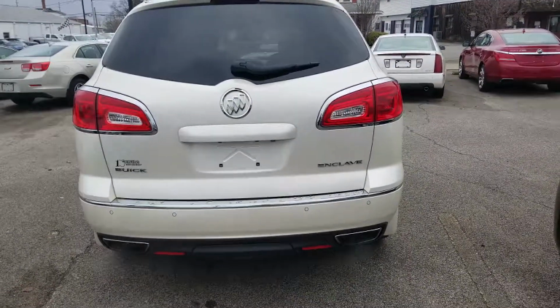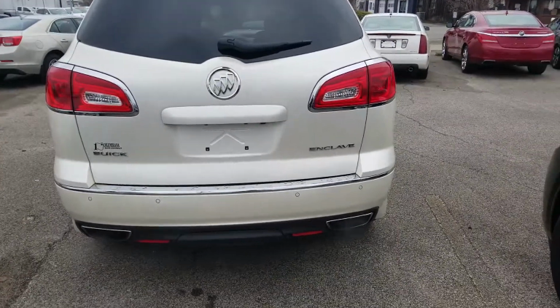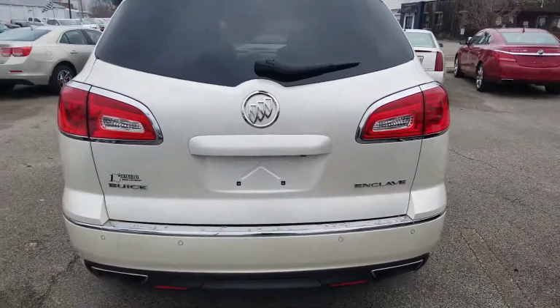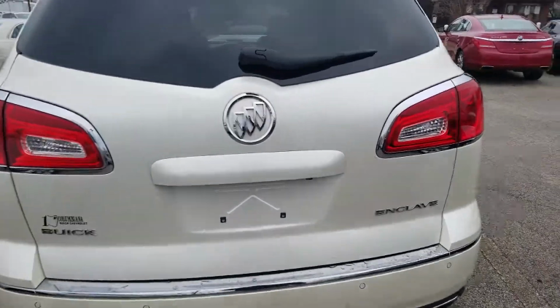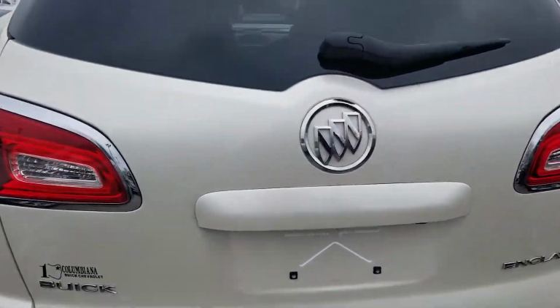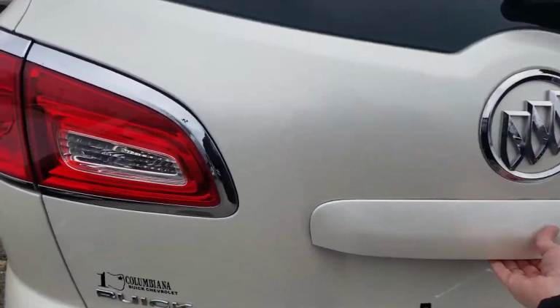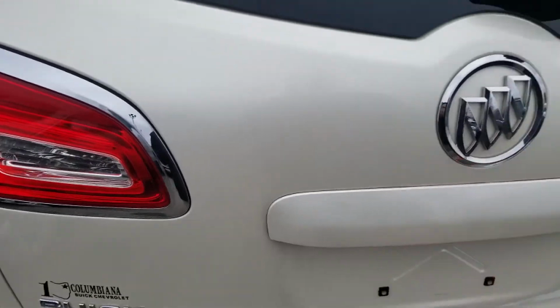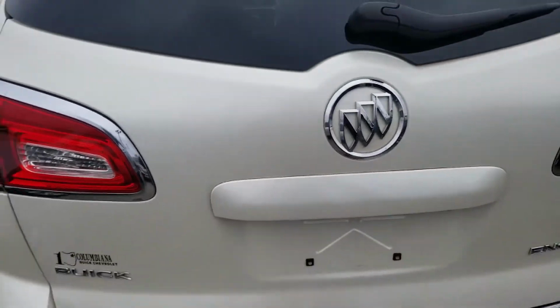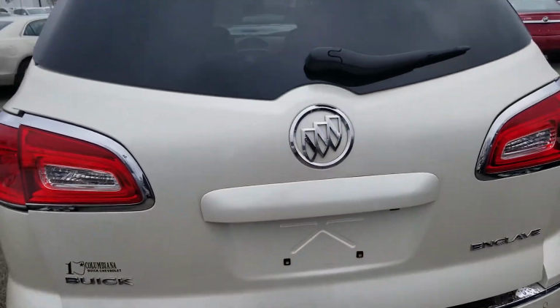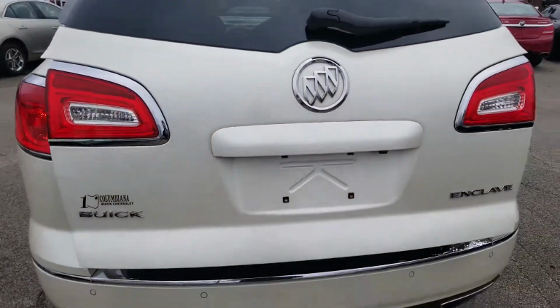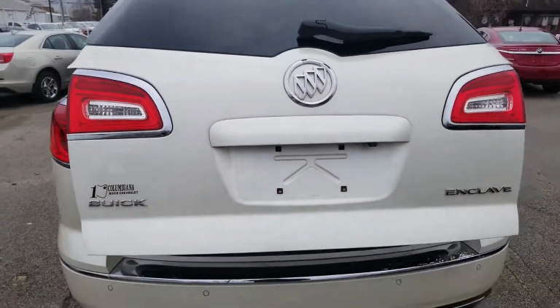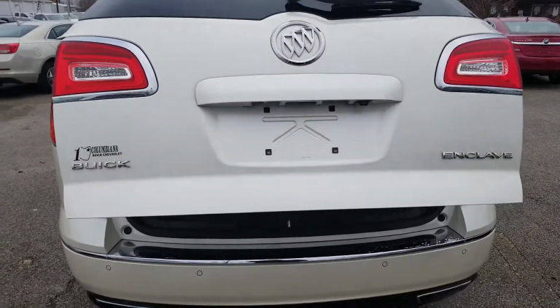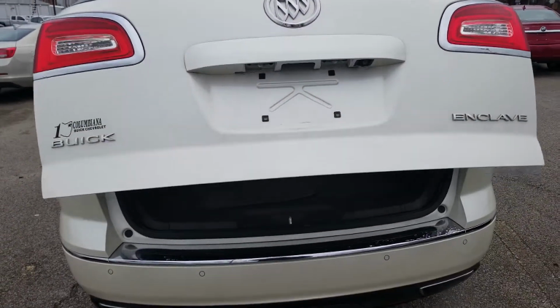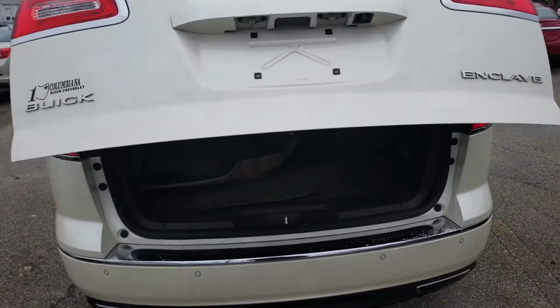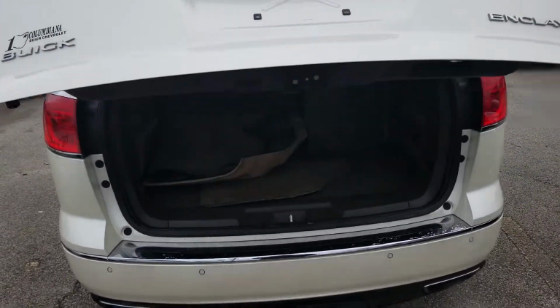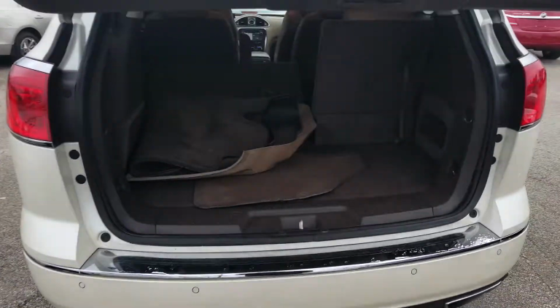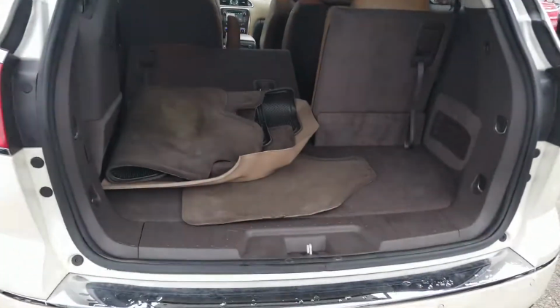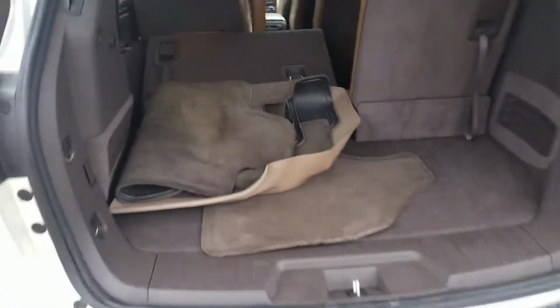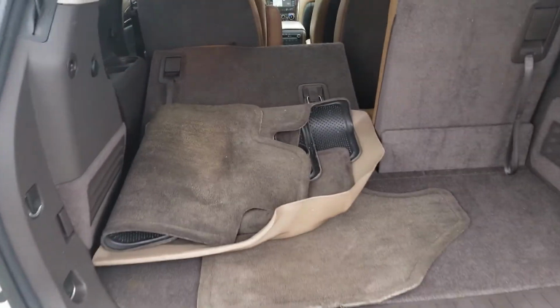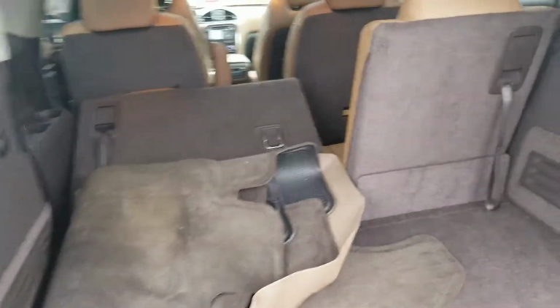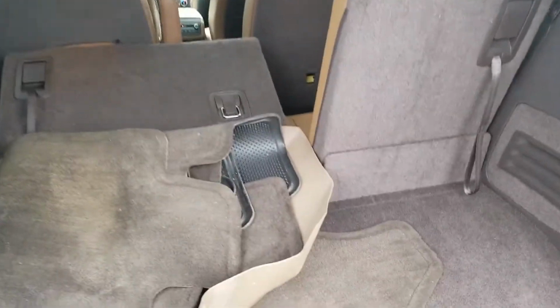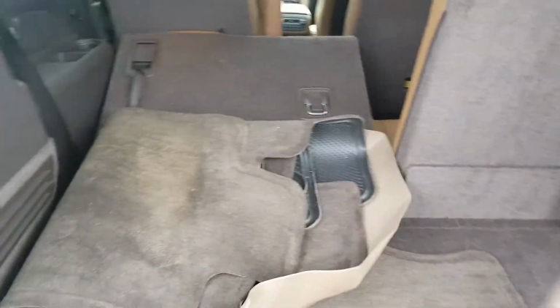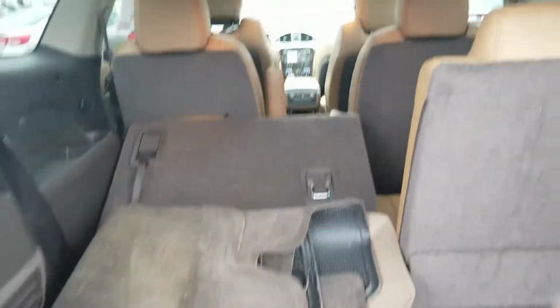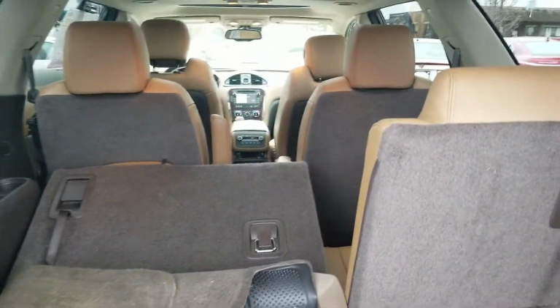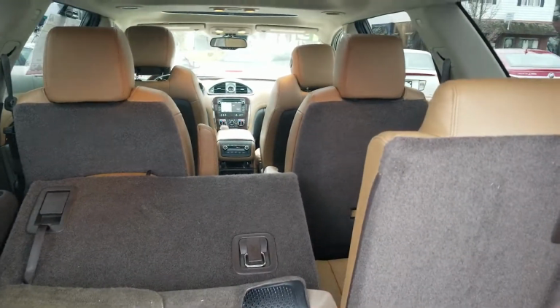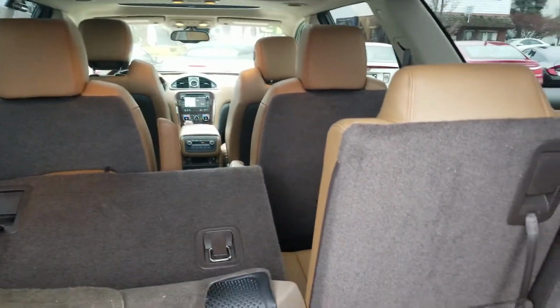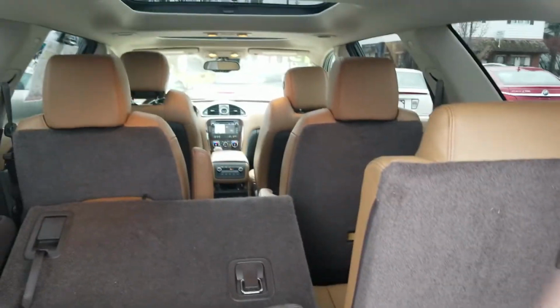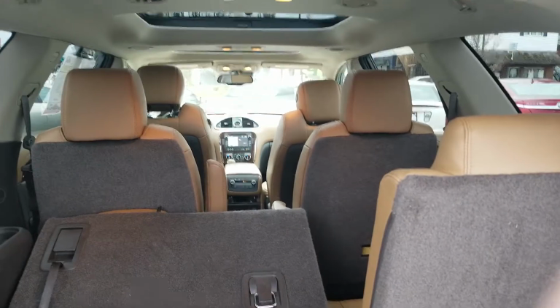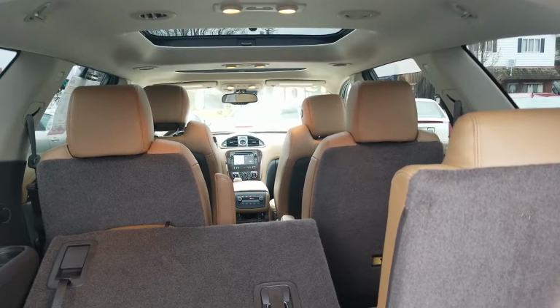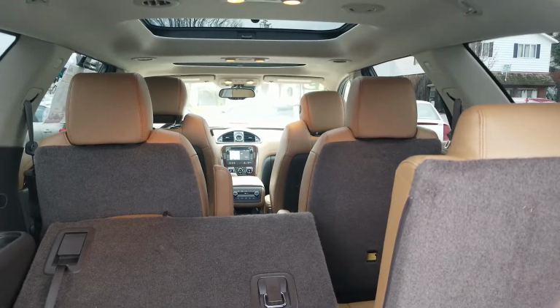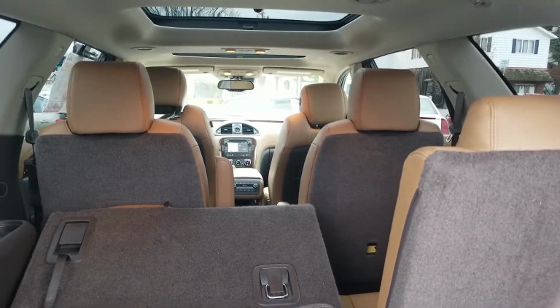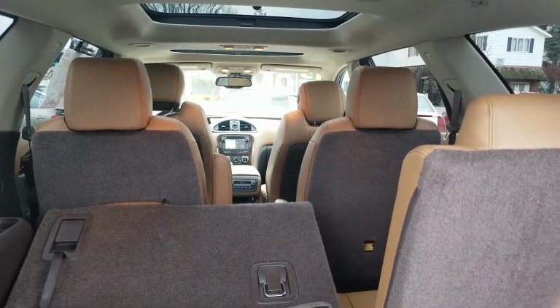Let's take a look inside — powered liftgate, all-weather floor mats, and regular floor mats. Looking into the interior you can see the third row, captain's chairs, and moonroofs up above.